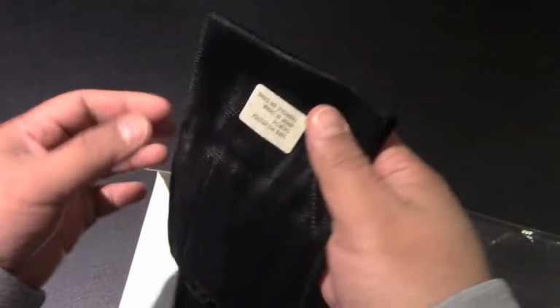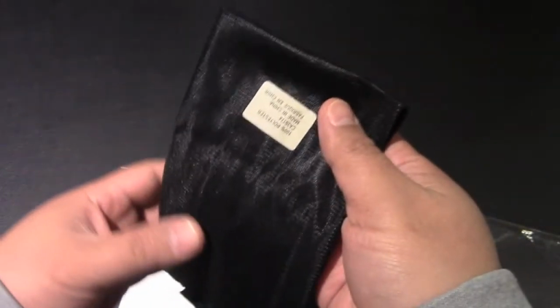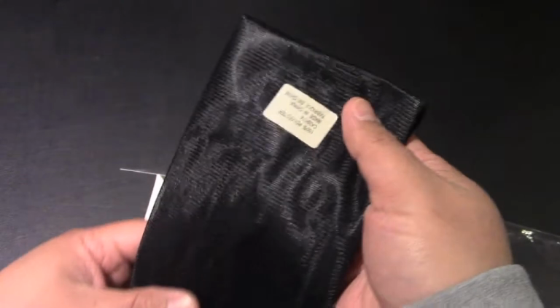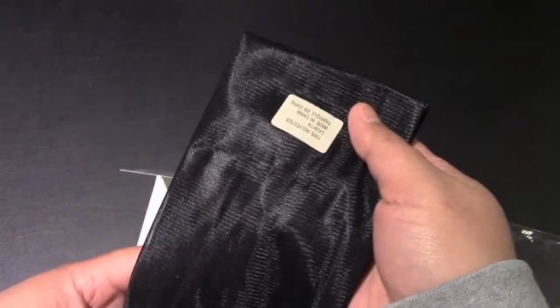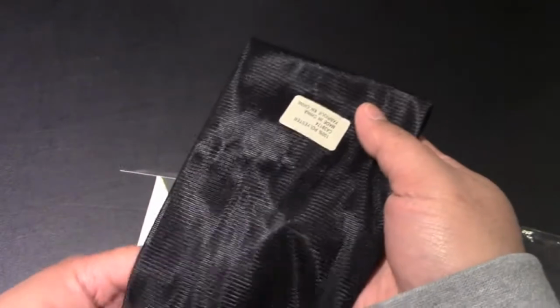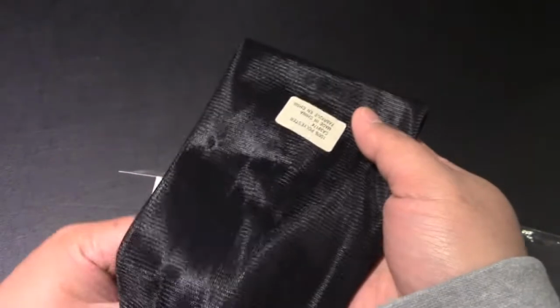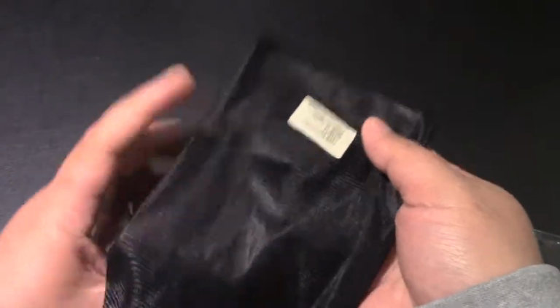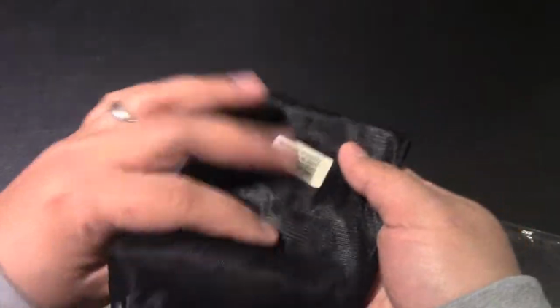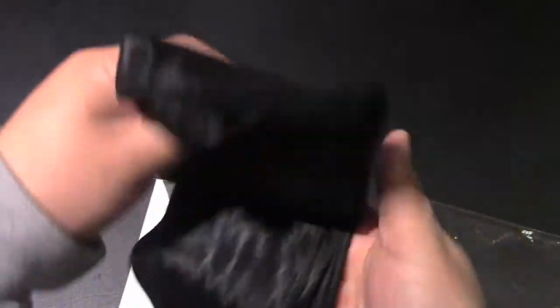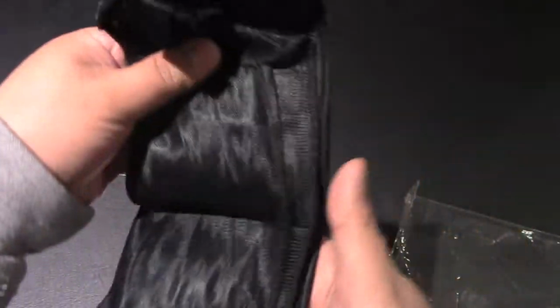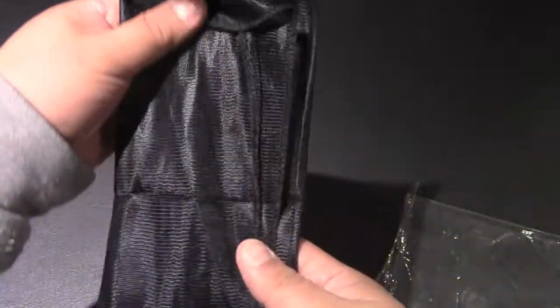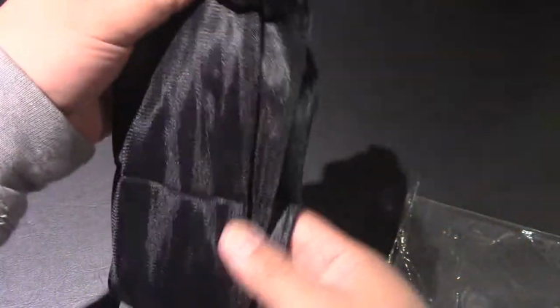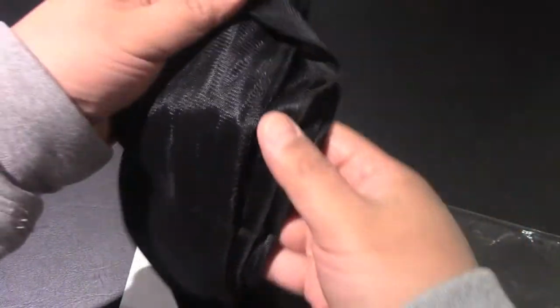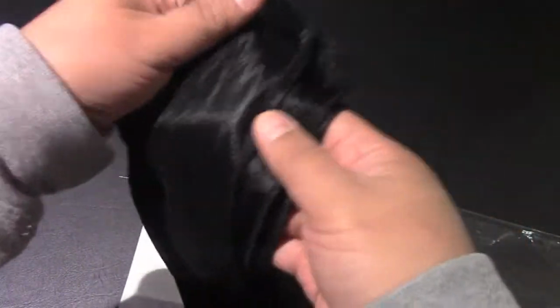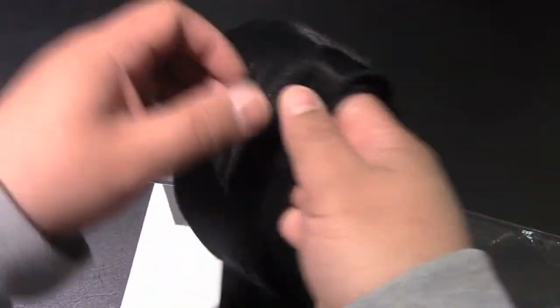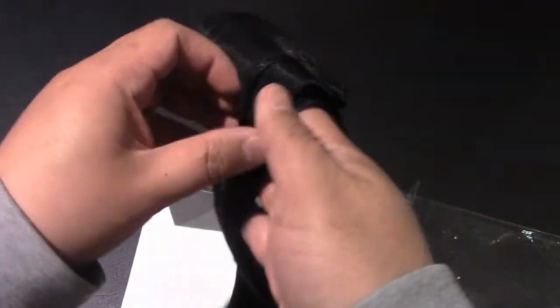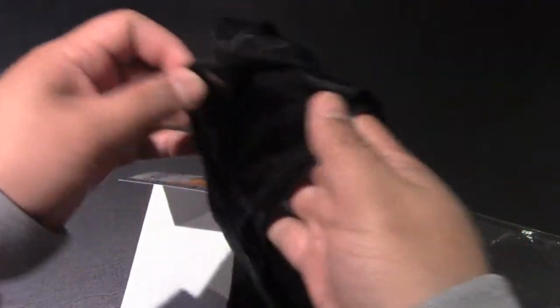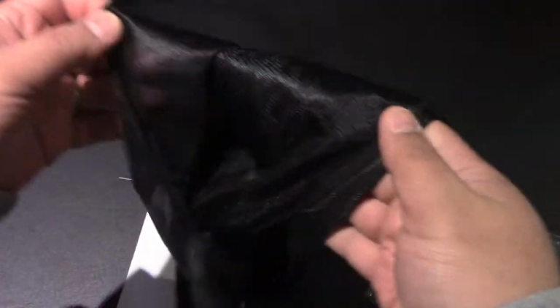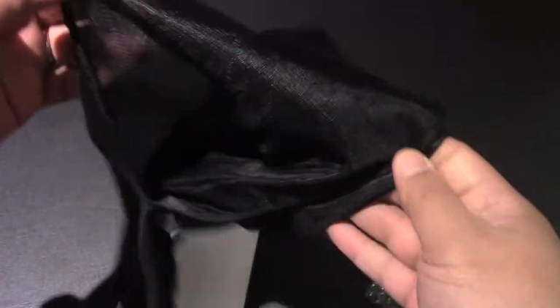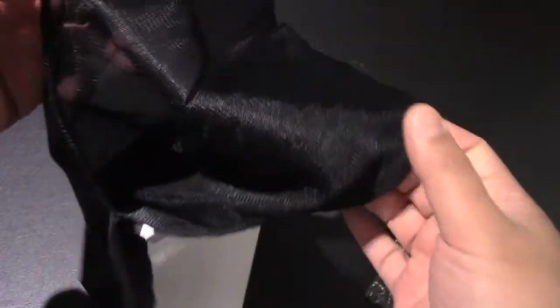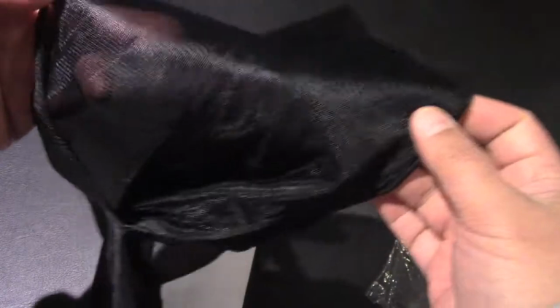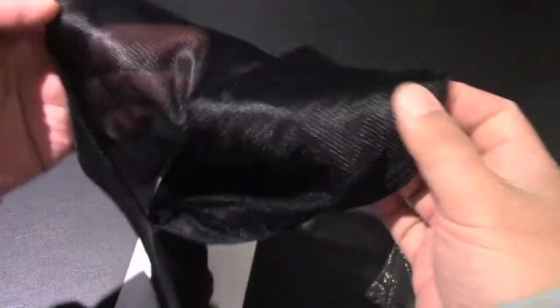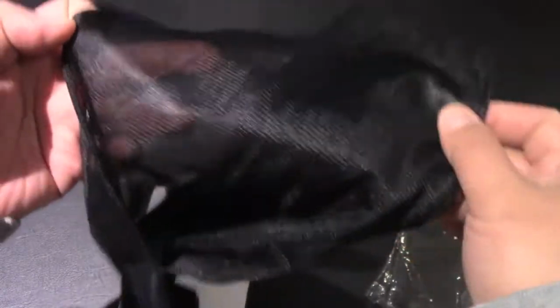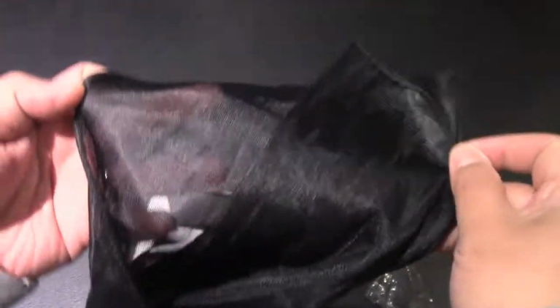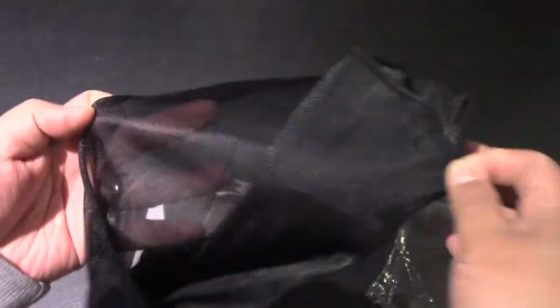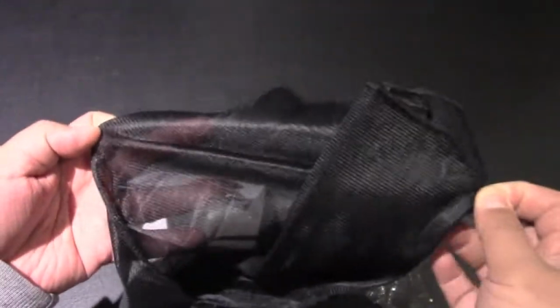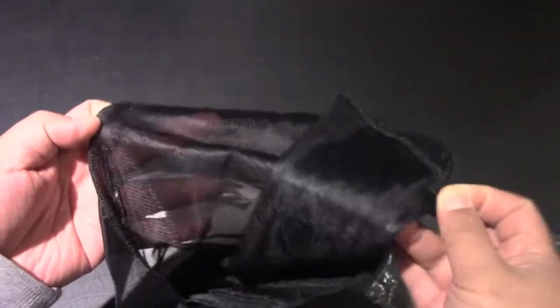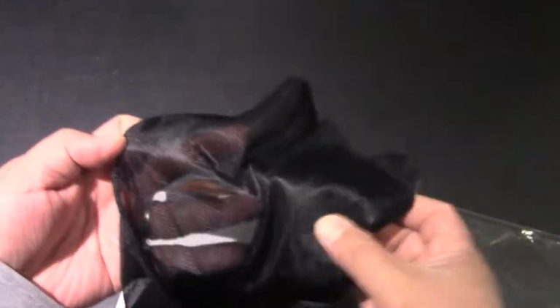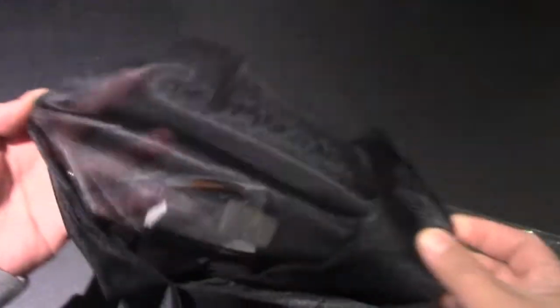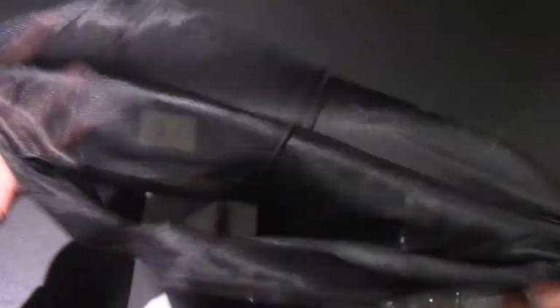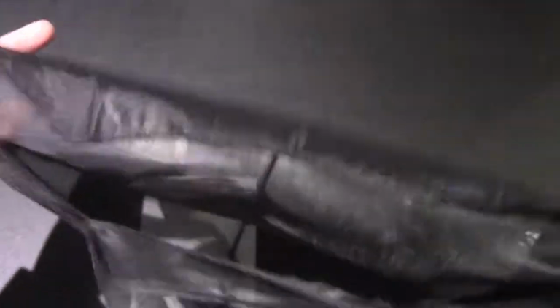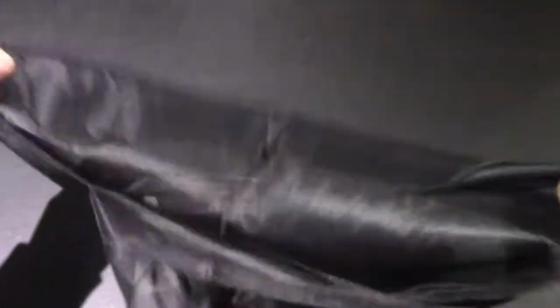Basically, it does feel like it is breathable. Let's try to open this up here and give everyone a closer look.